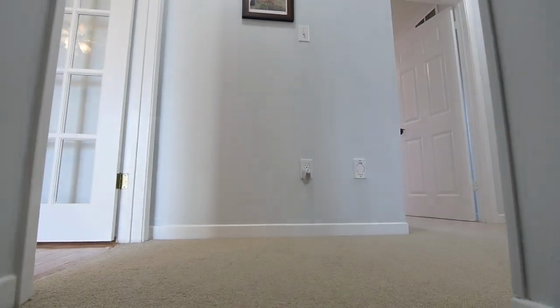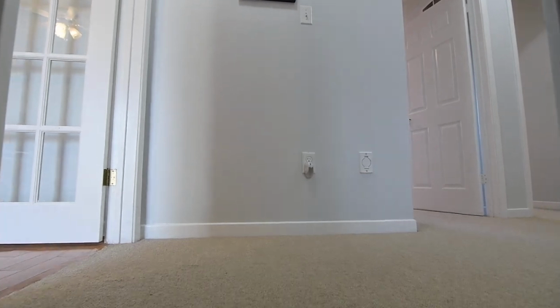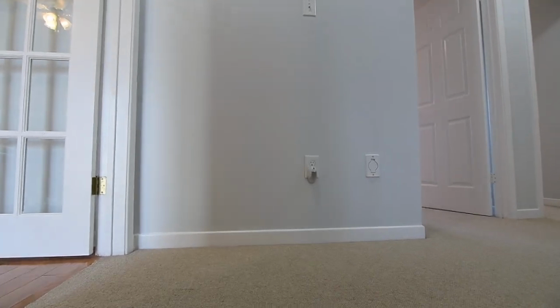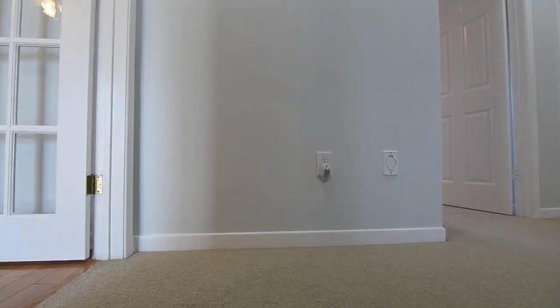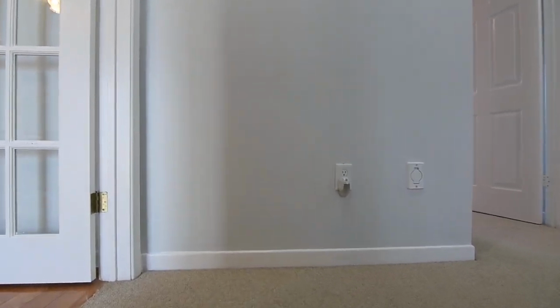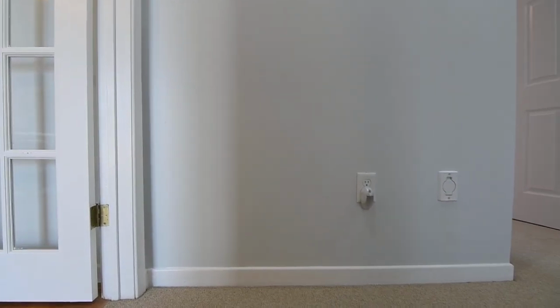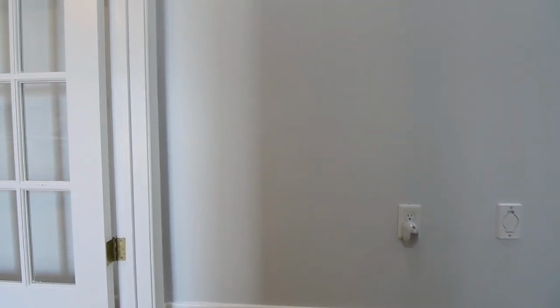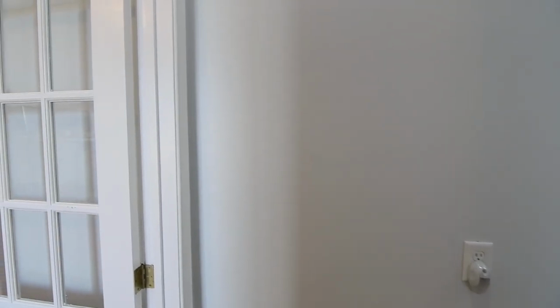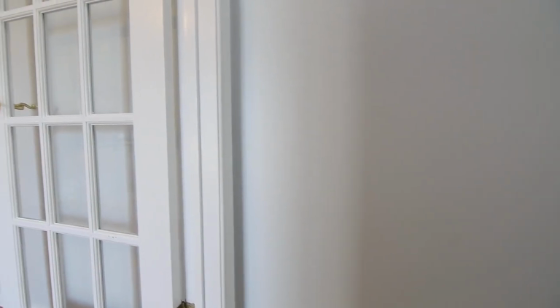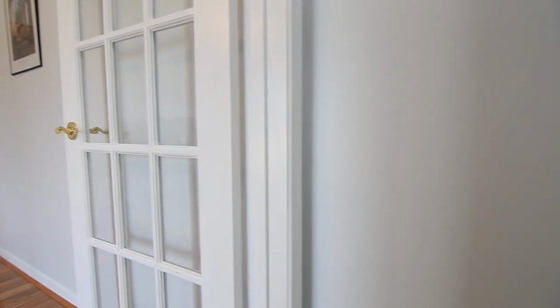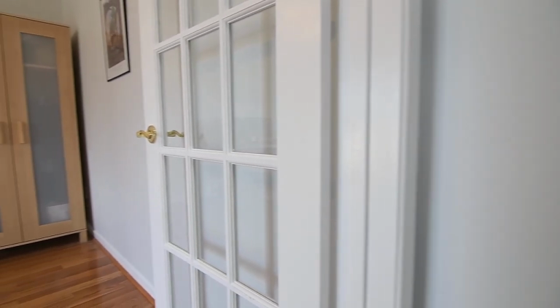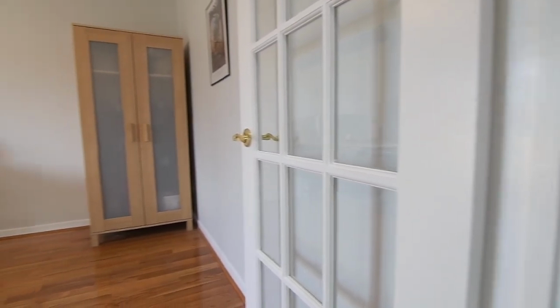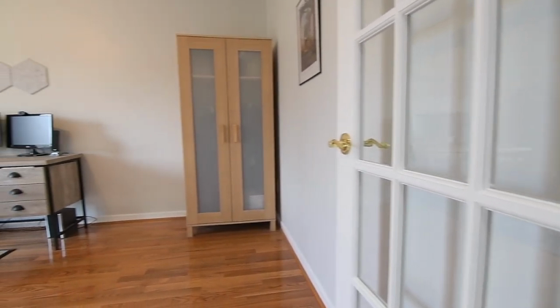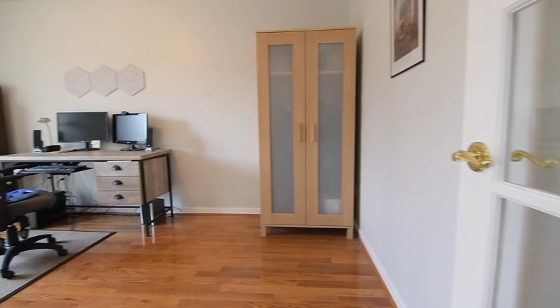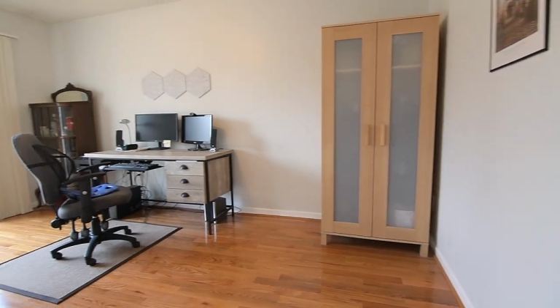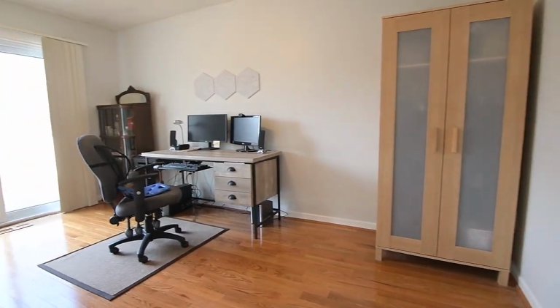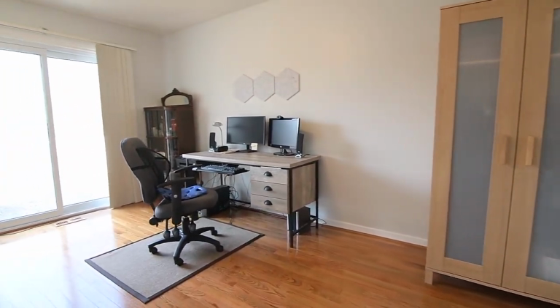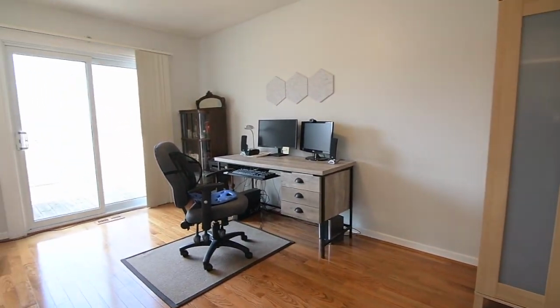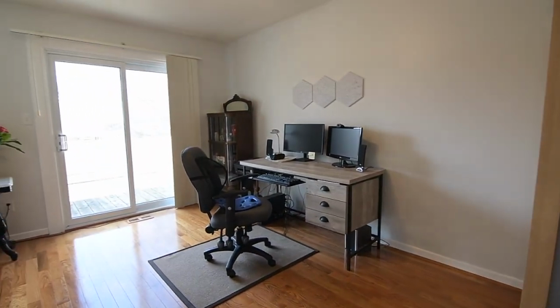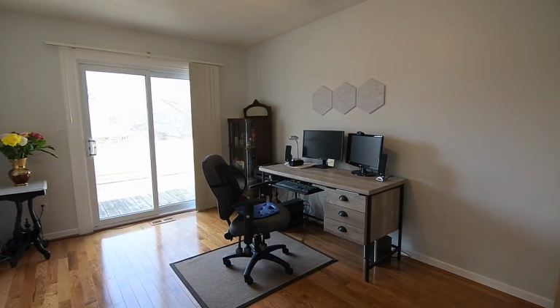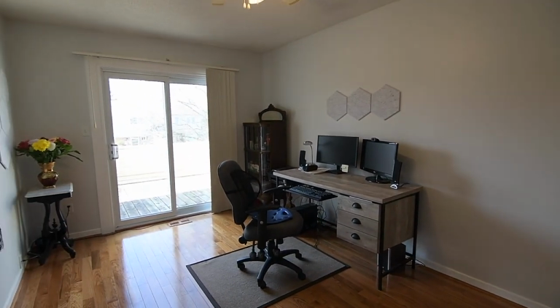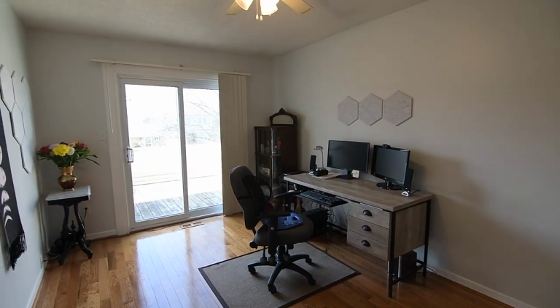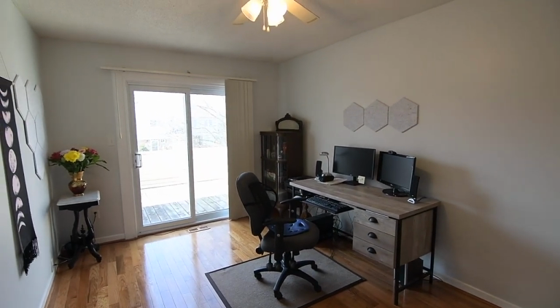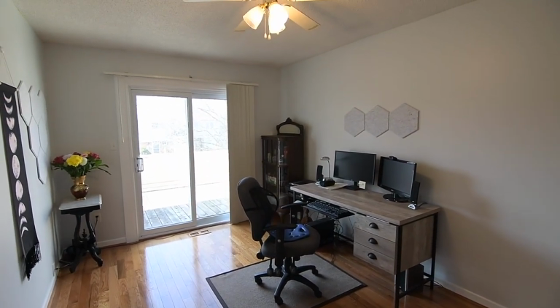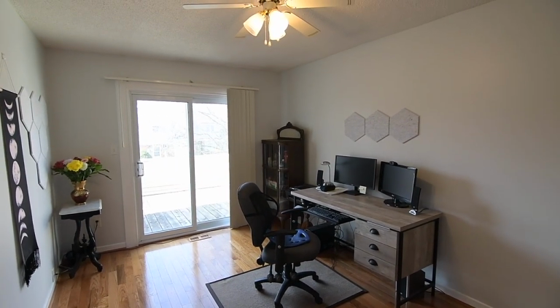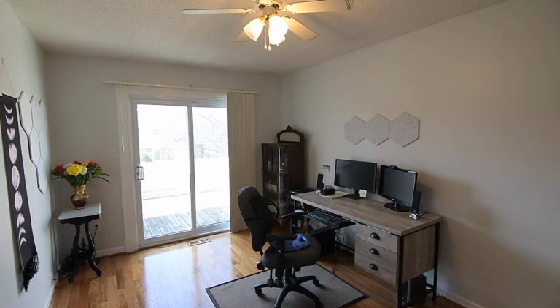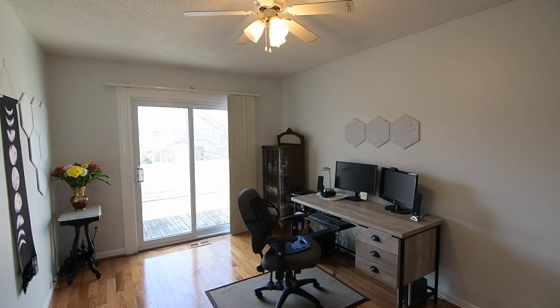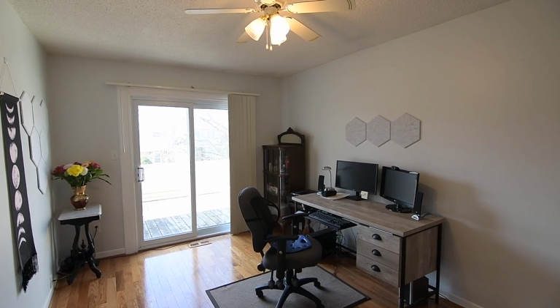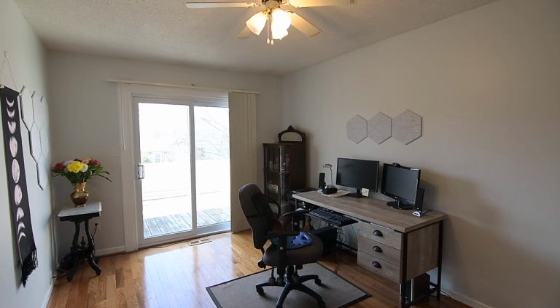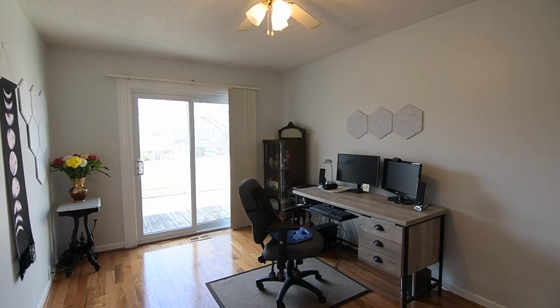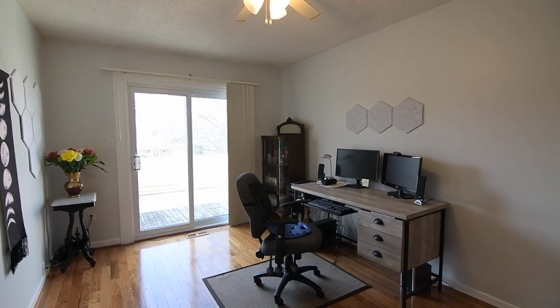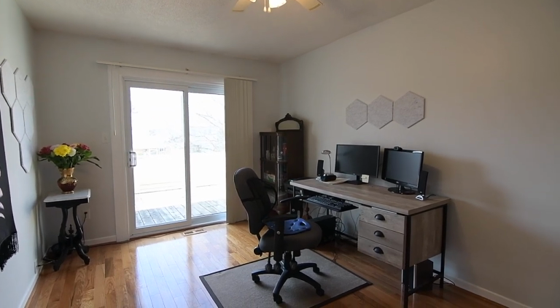To the left of the landing is the spacious second bedroom, which also makes an ideal home office, and features a French door entry, hardwood flooring, and a sliding door walkout onto a west-facing balcony overlooking the street.